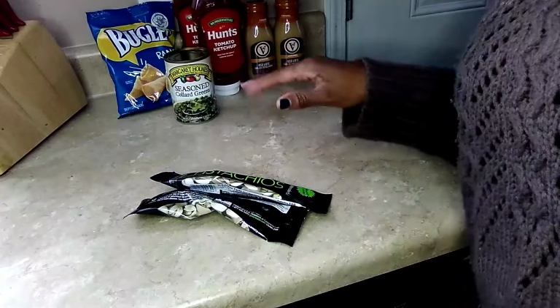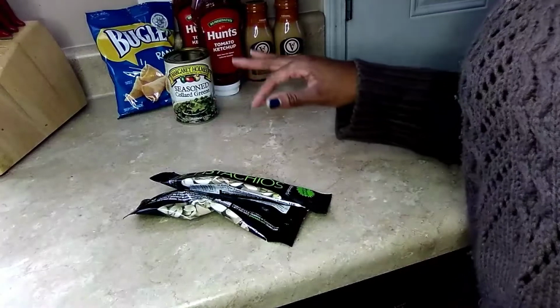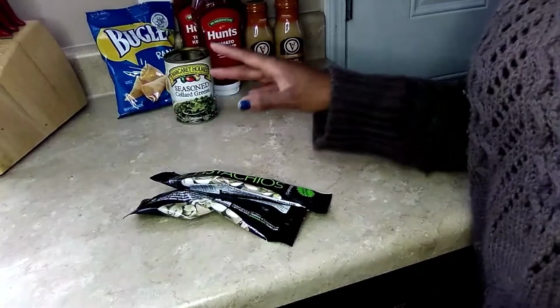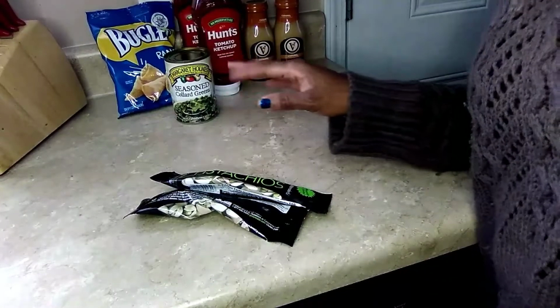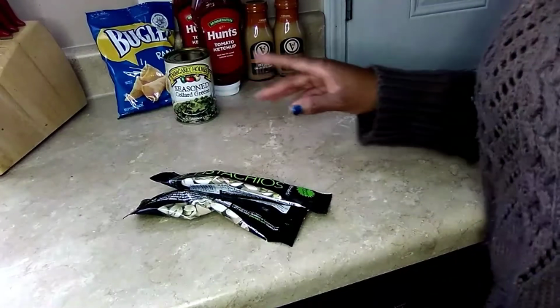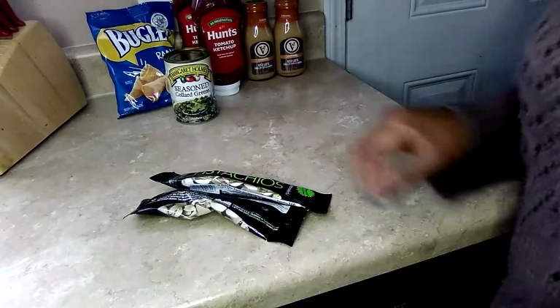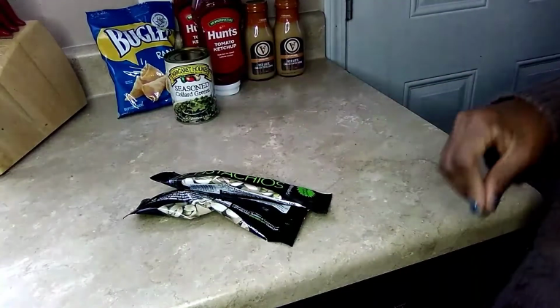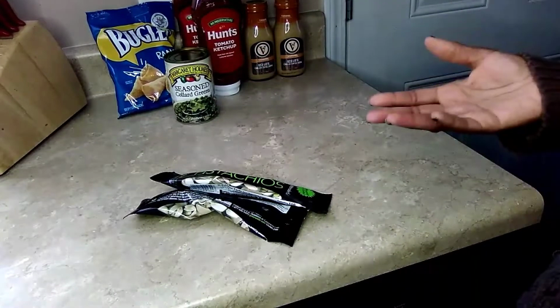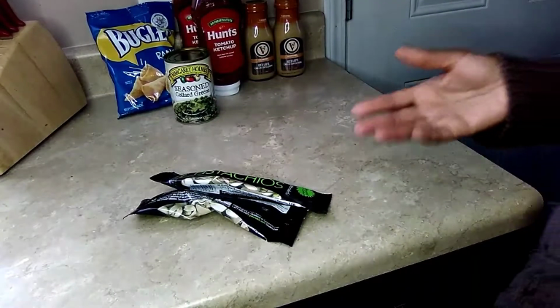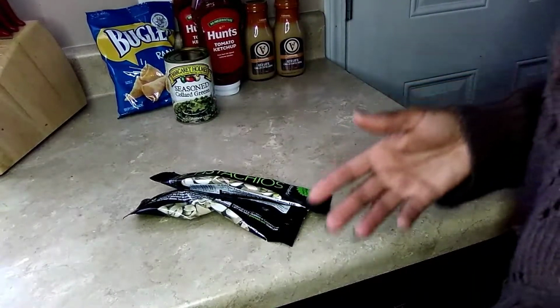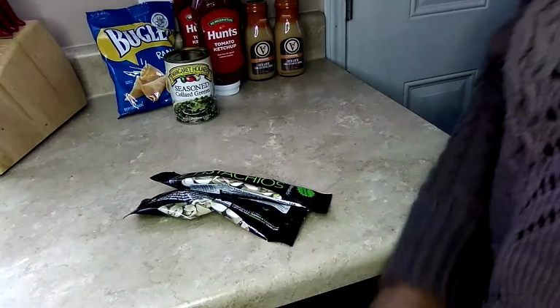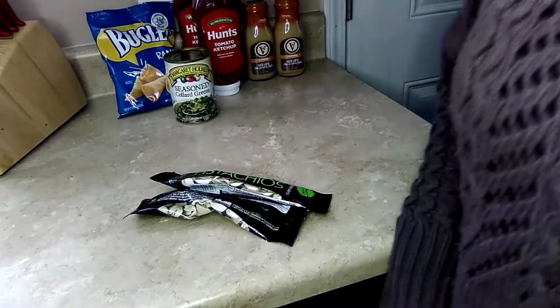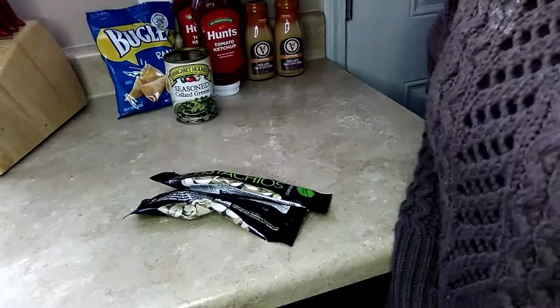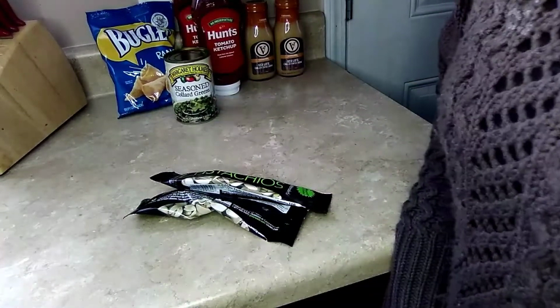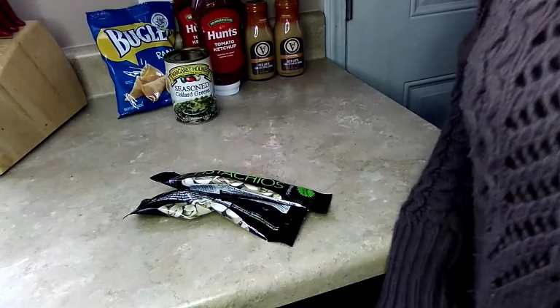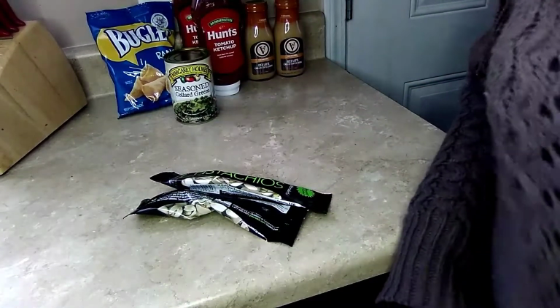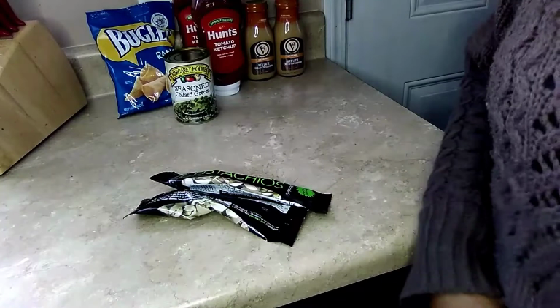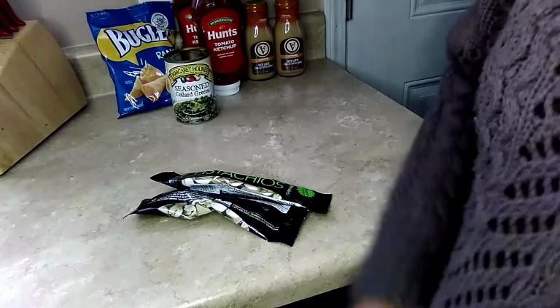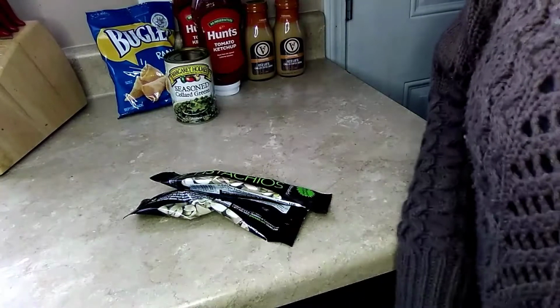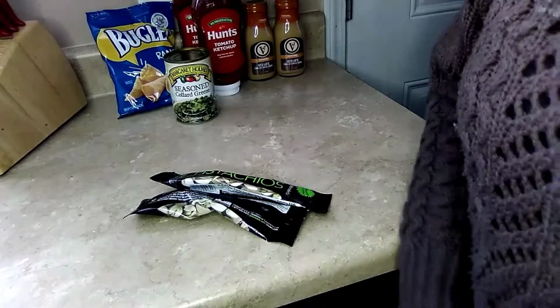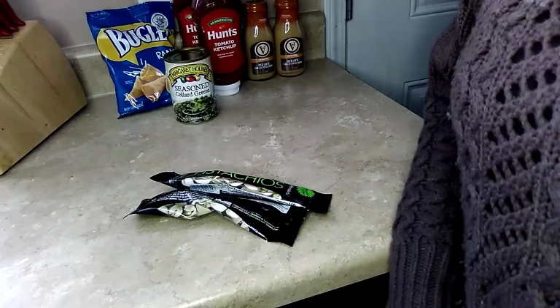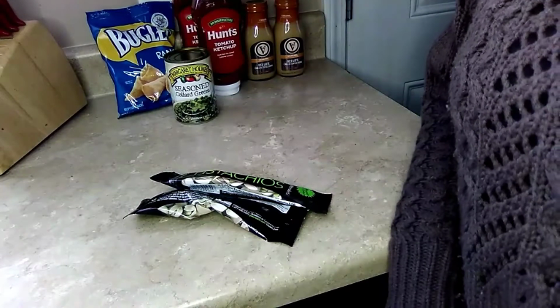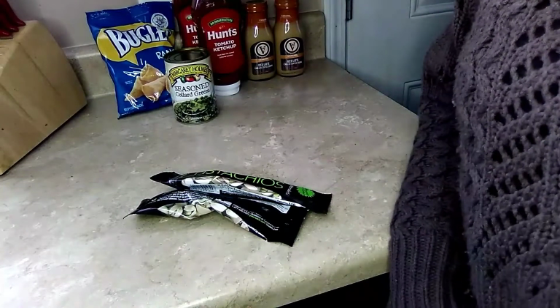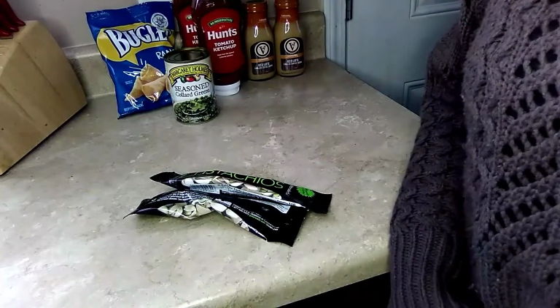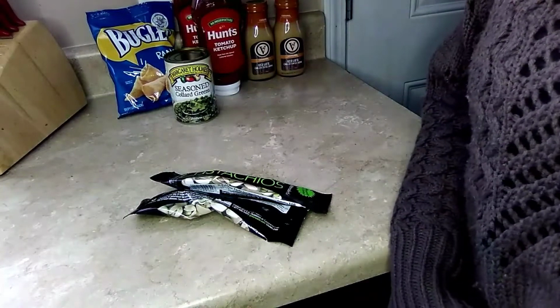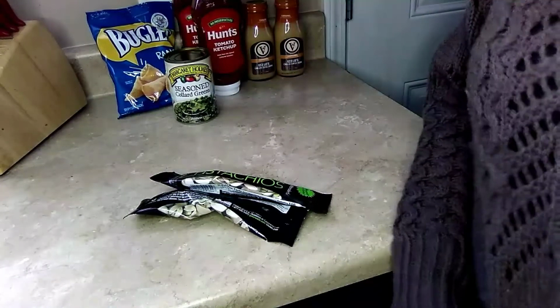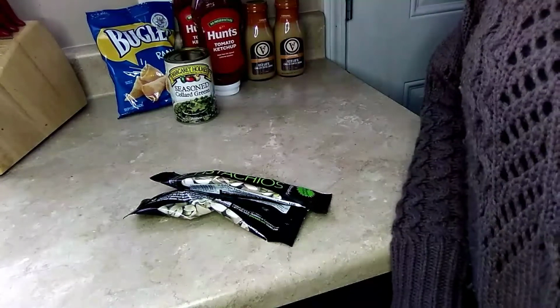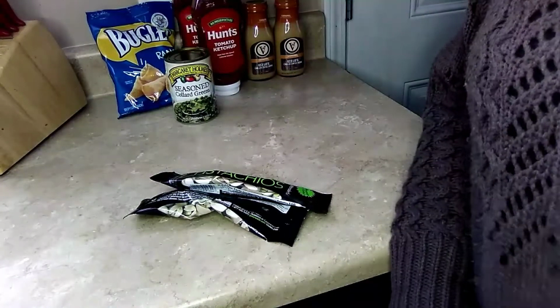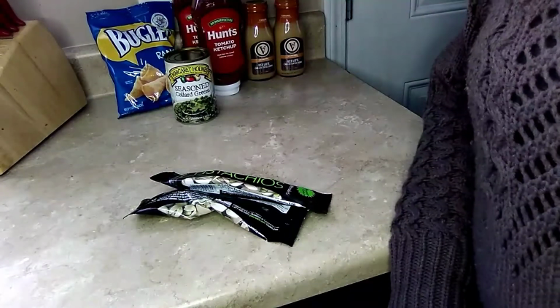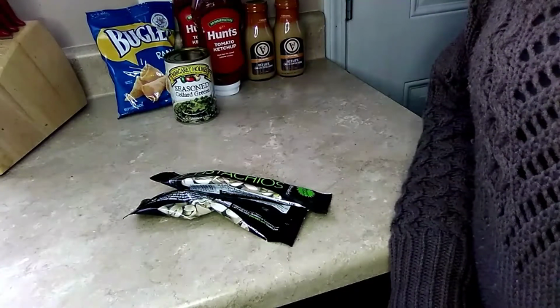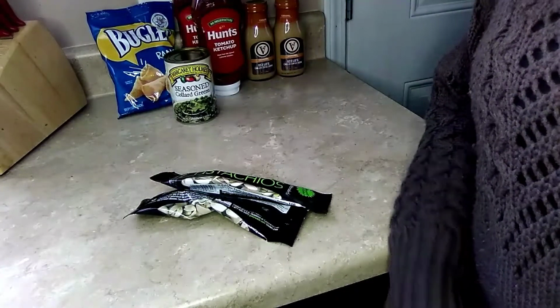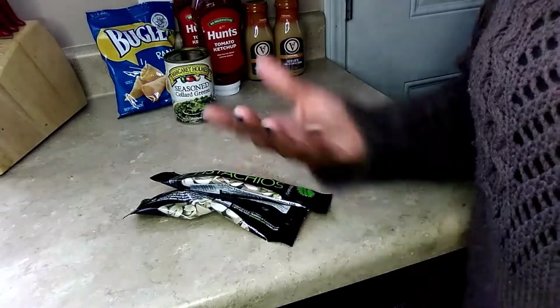Hey guys, welcome to my channel. In today's video, I'm going to share with you my weekly Dollar Tree haul. I'm going to do it in categories, so we're going to go ahead and get started.